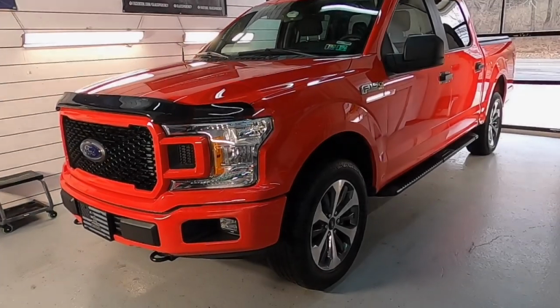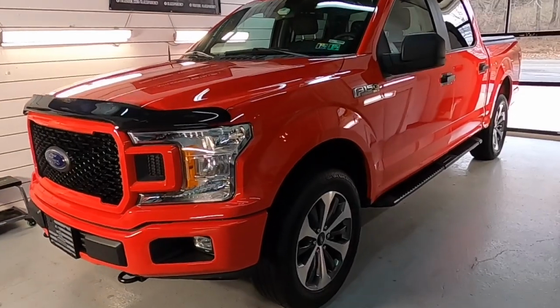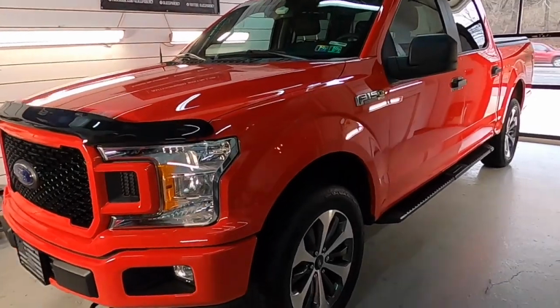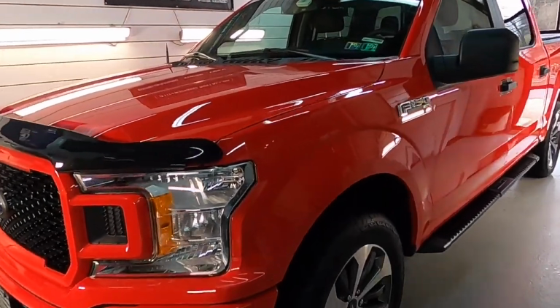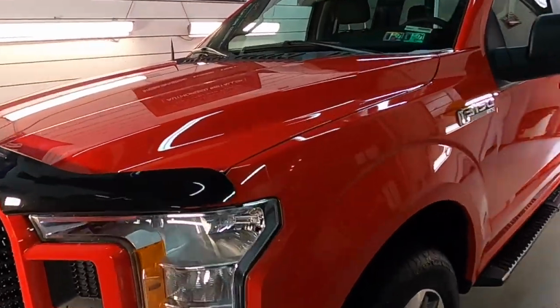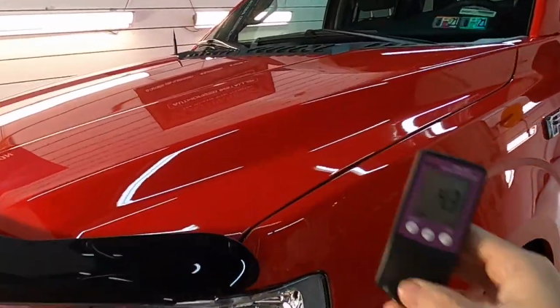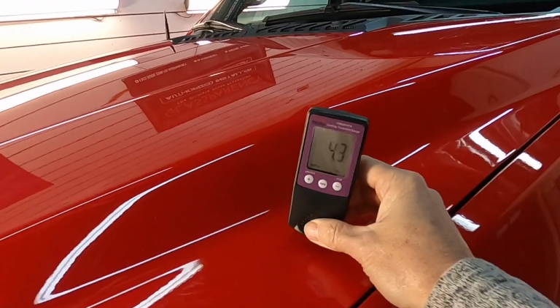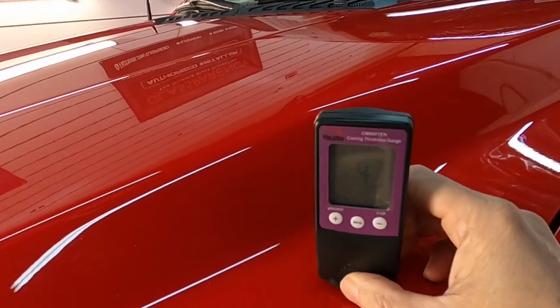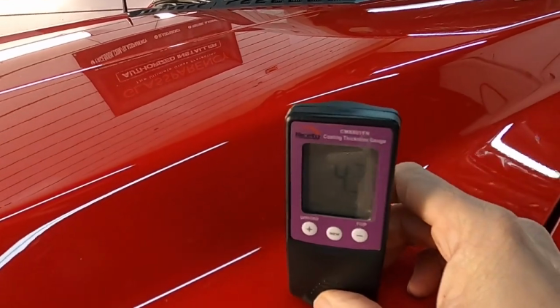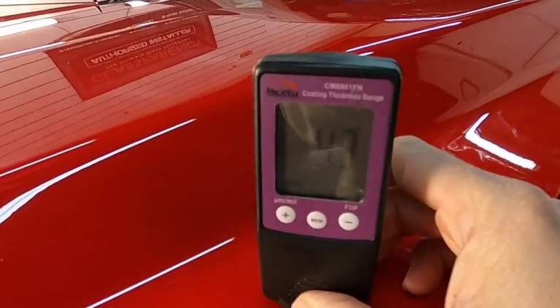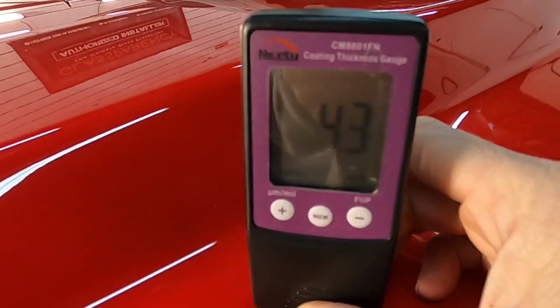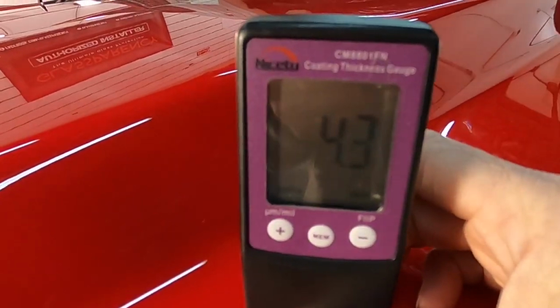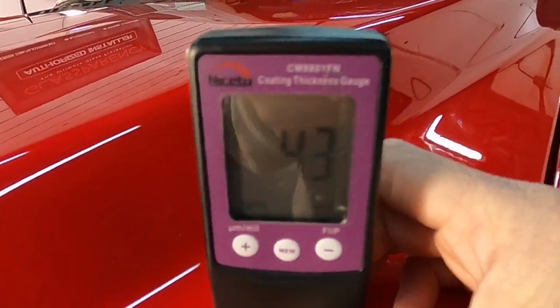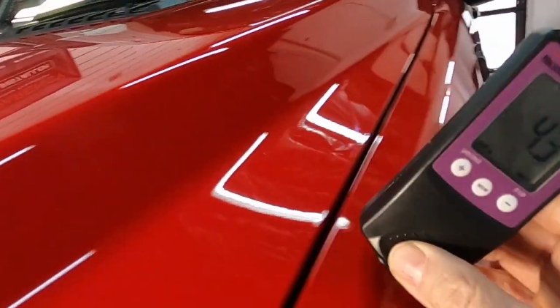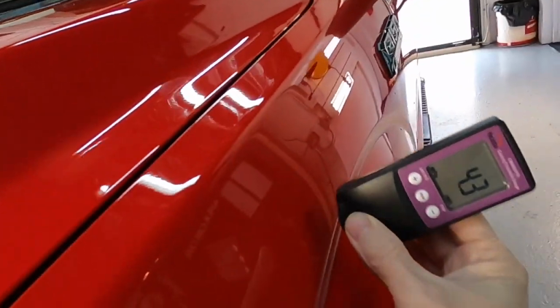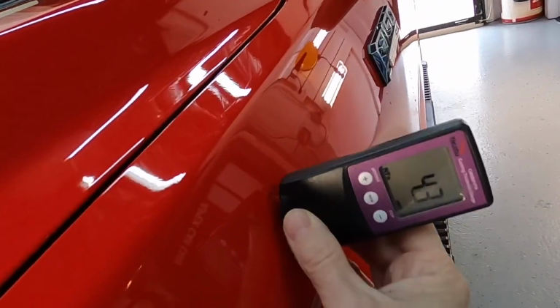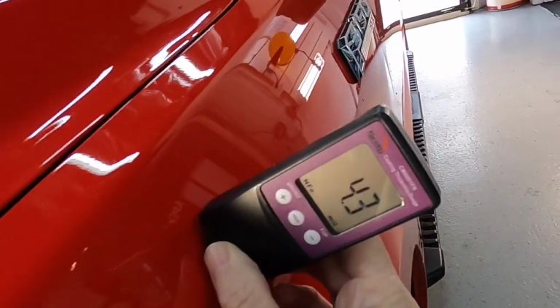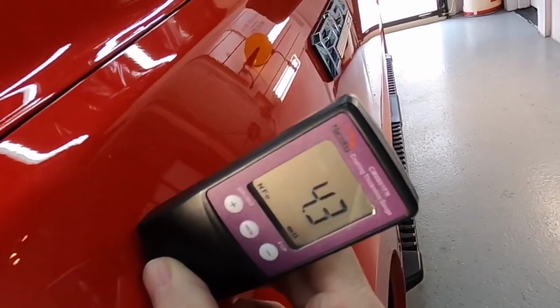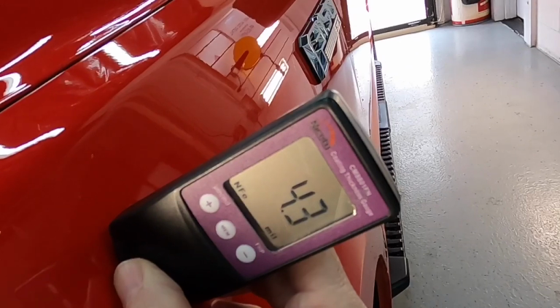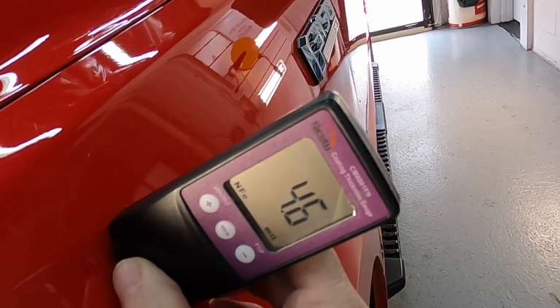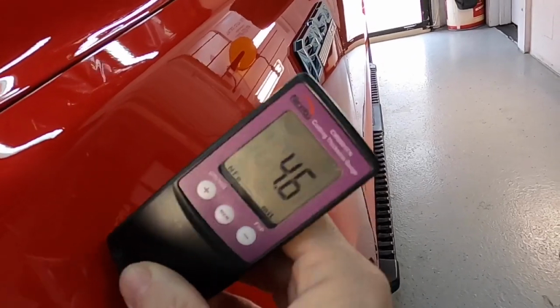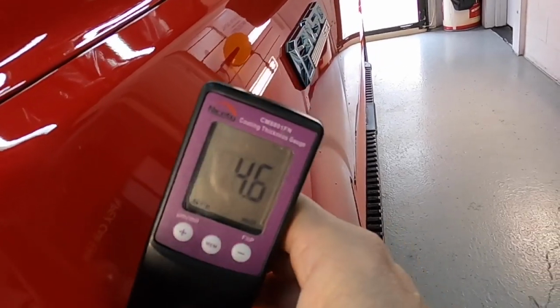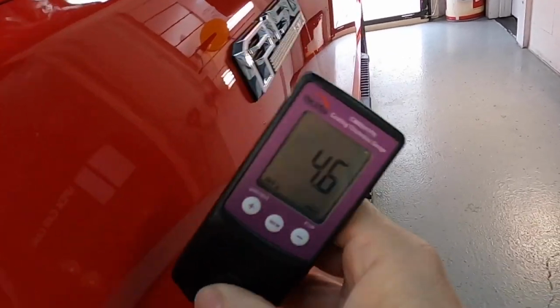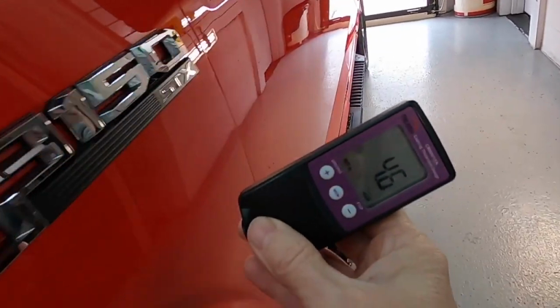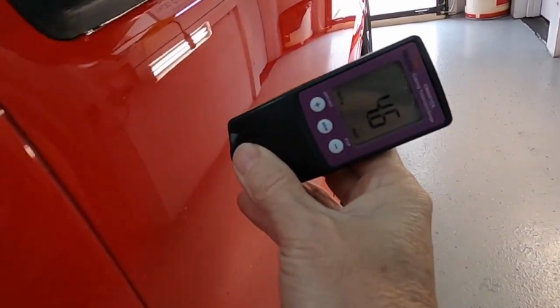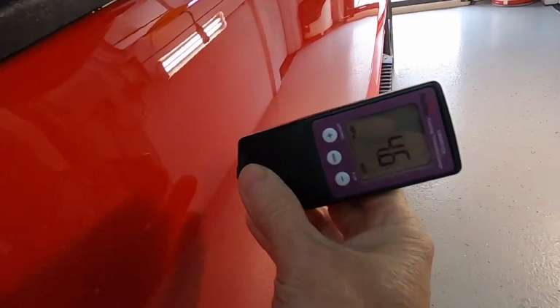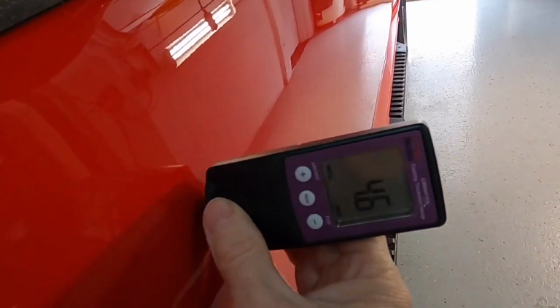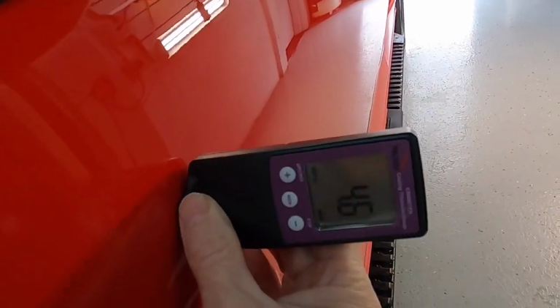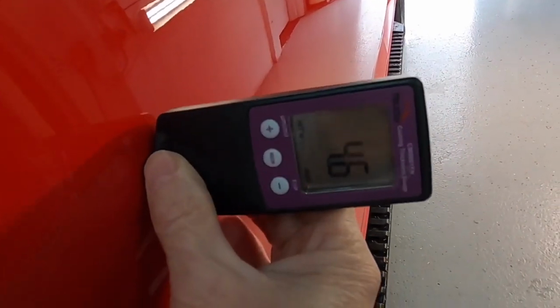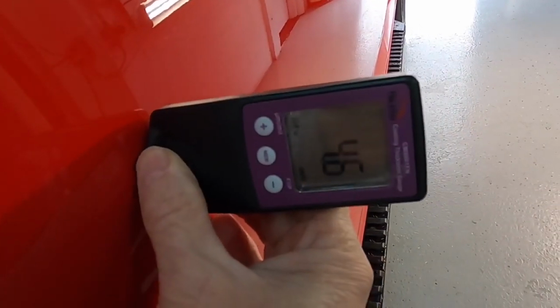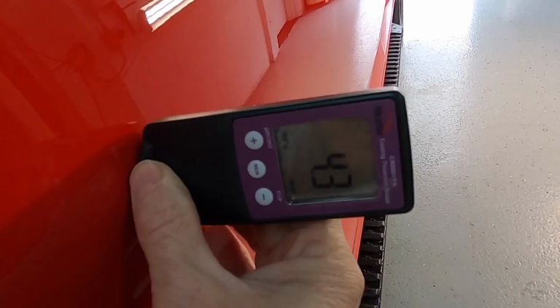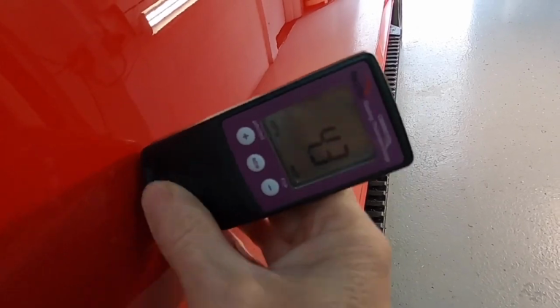Welcome back to the channel. Brian from Apex Detail here. Today's video is going to be how to approach the clear coat on newer vehicles when it comes to correction and overall perfecting that paint before laying down protection.